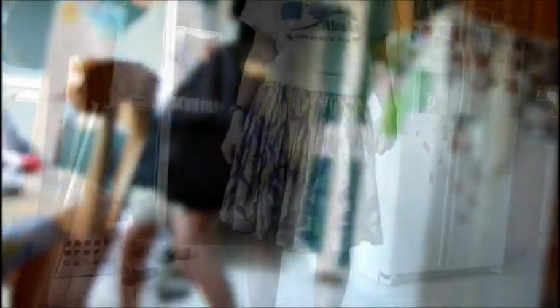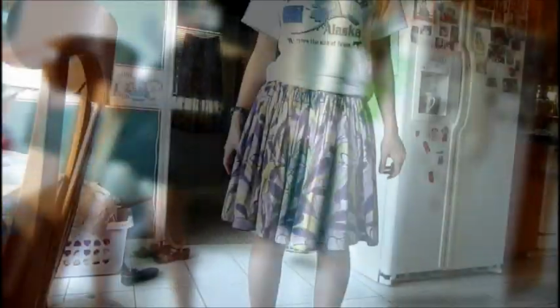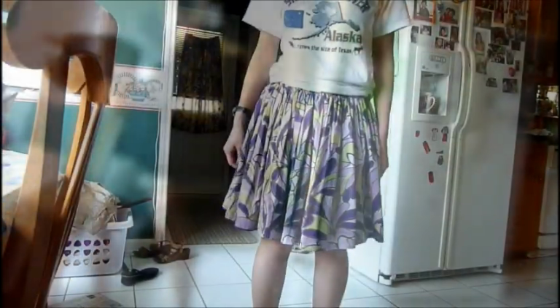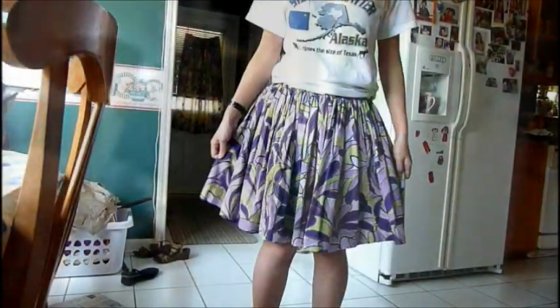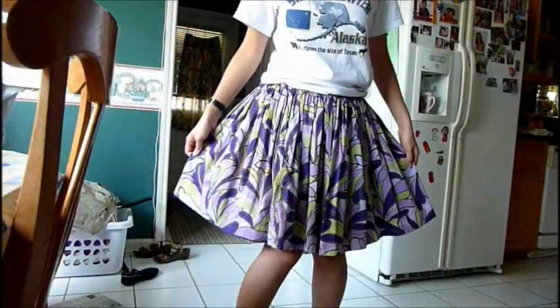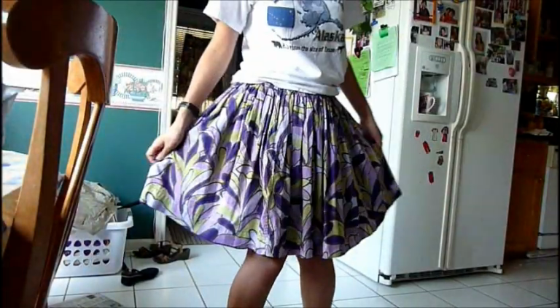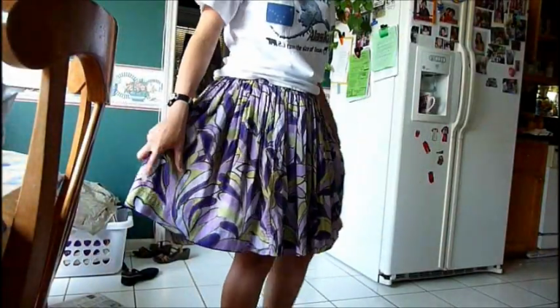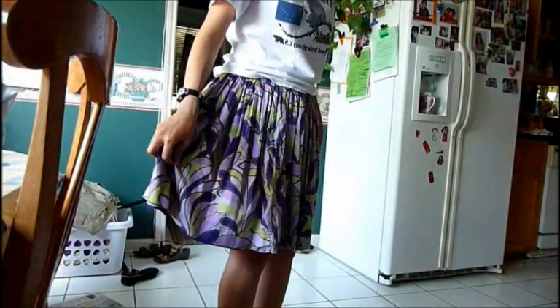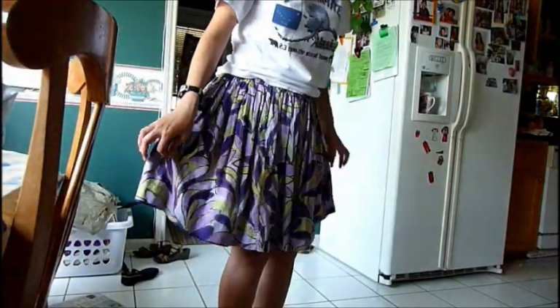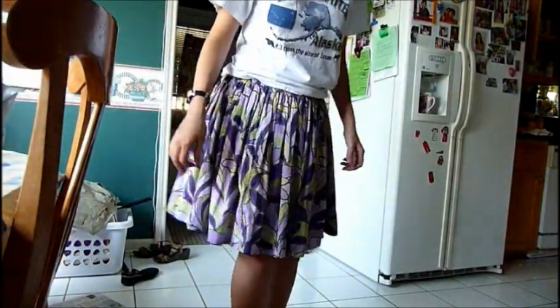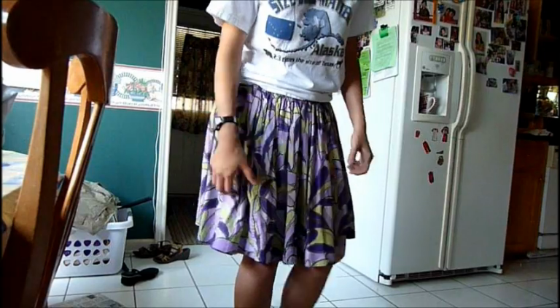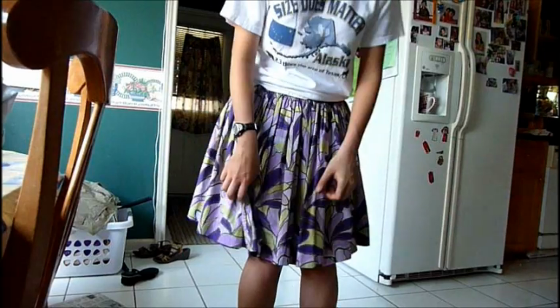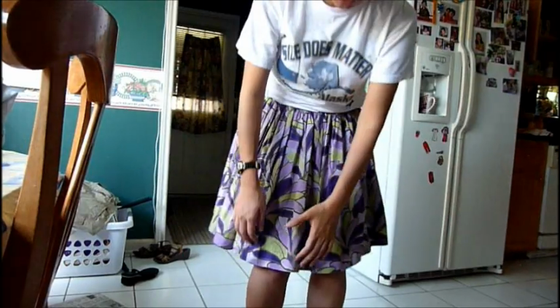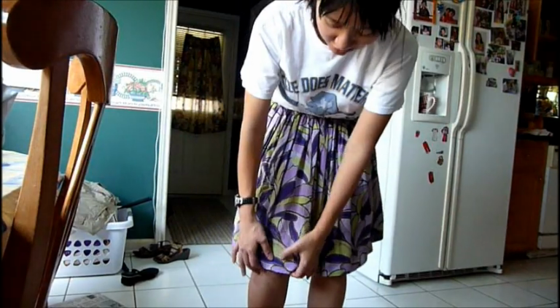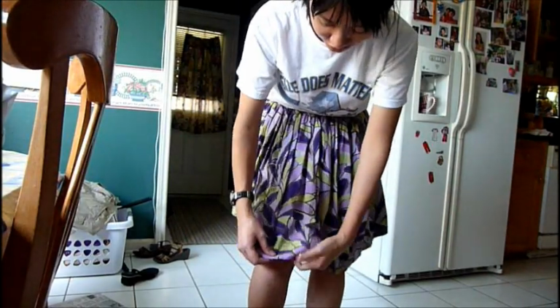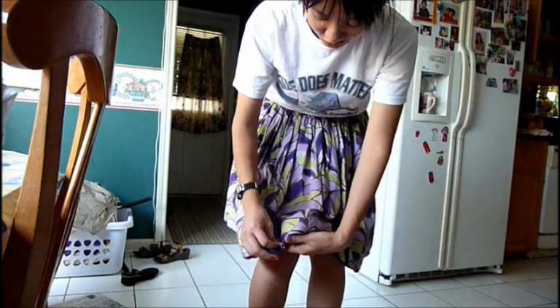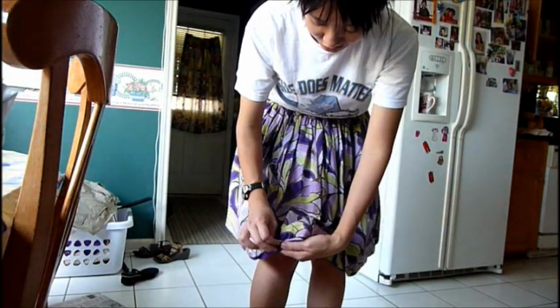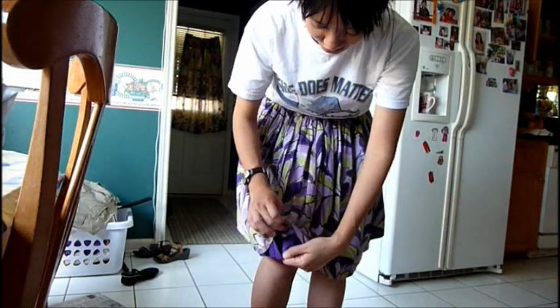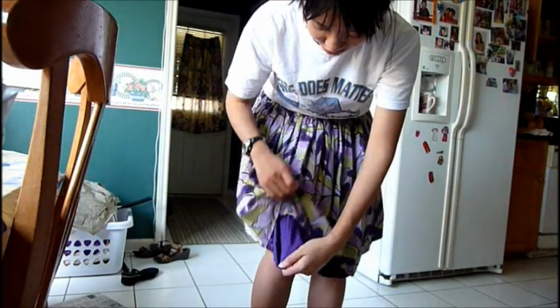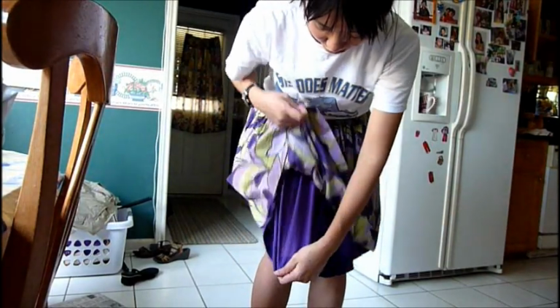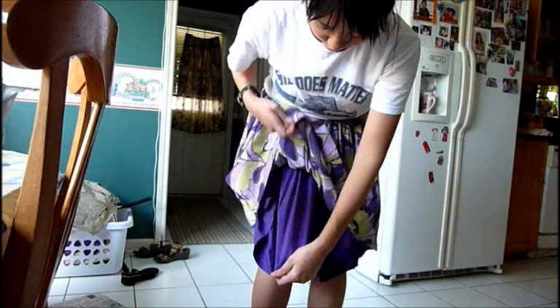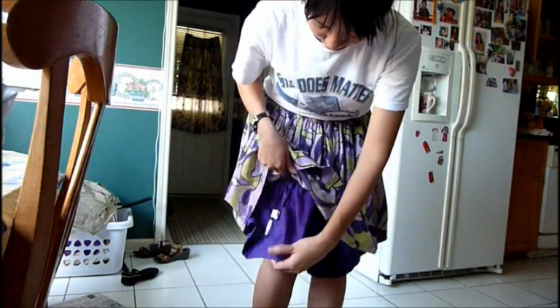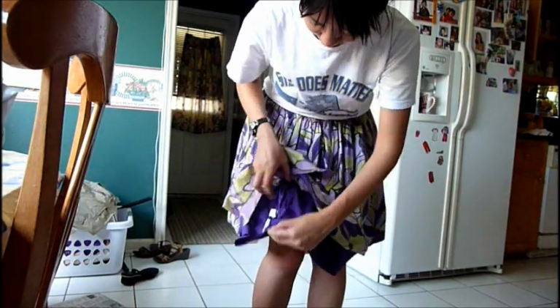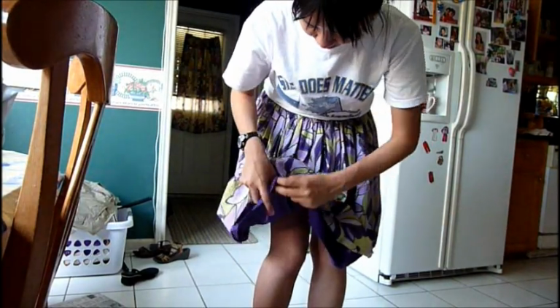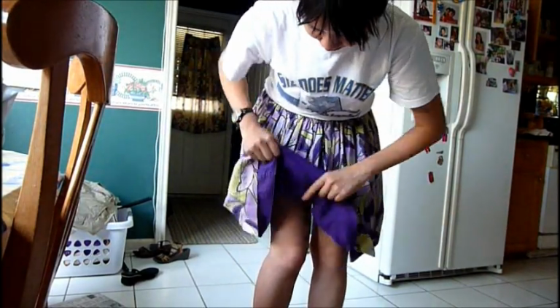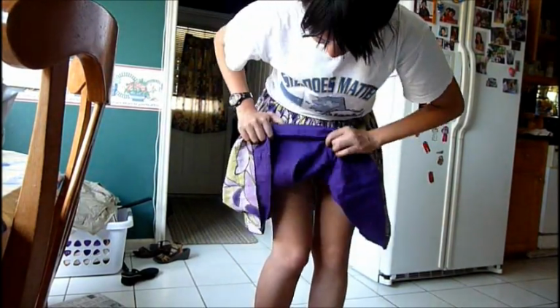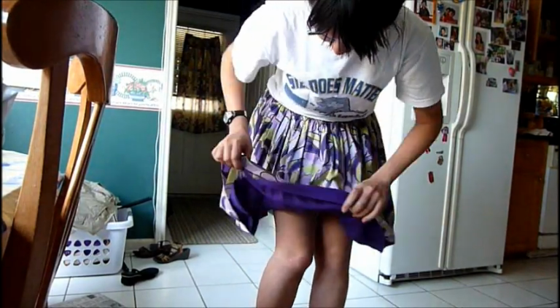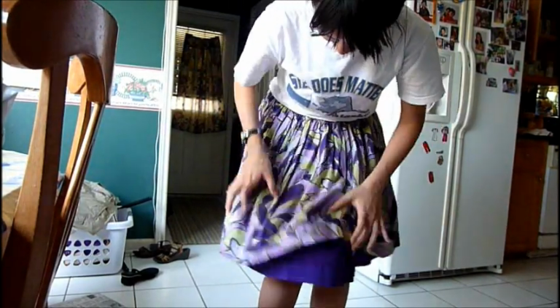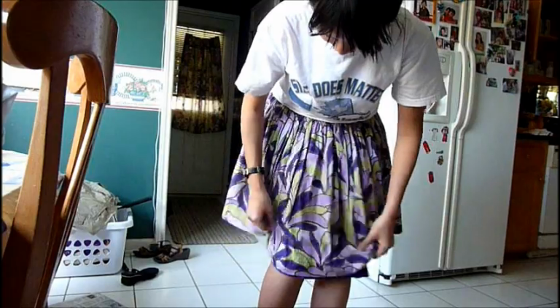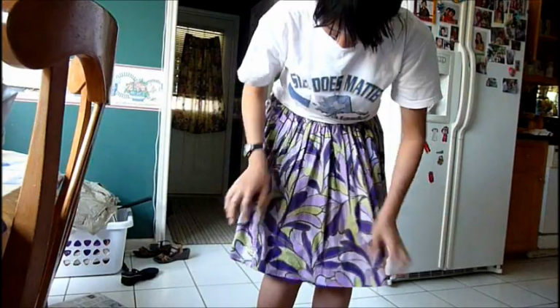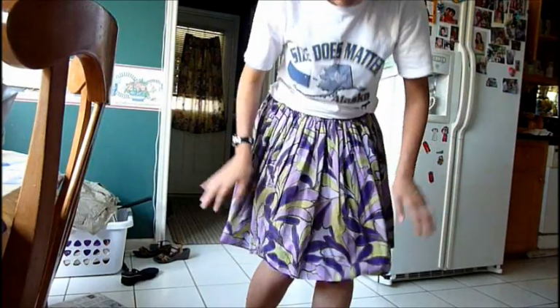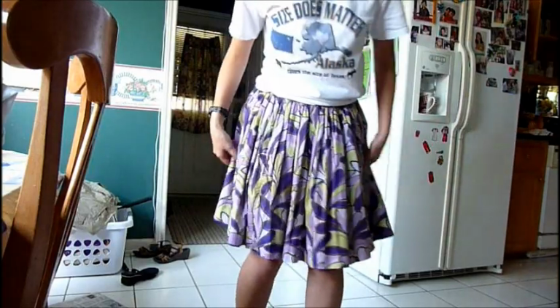Okay, so this is one of the skirts that I have, and it has a small layer inside, but it doesn't really make the skirt very full.